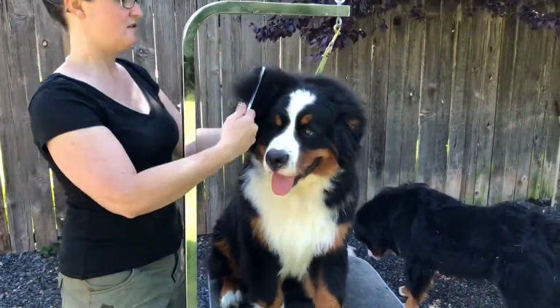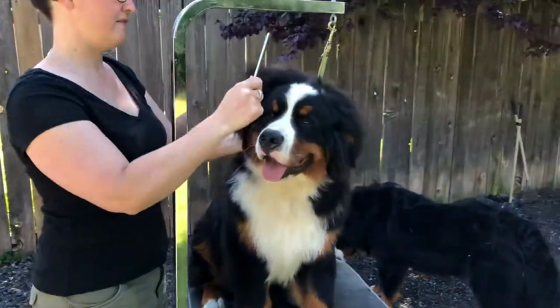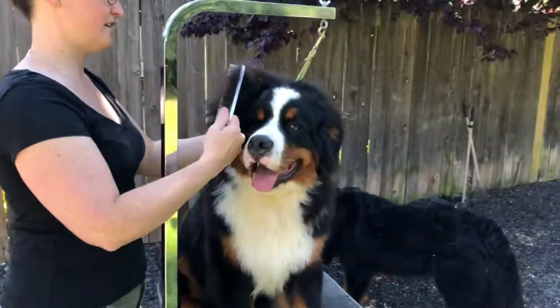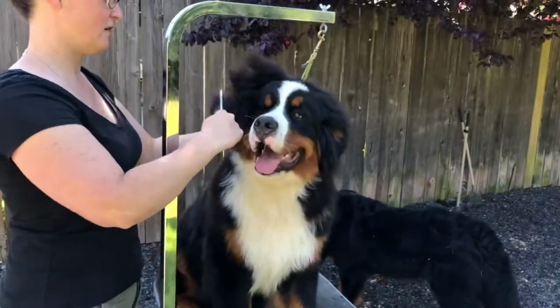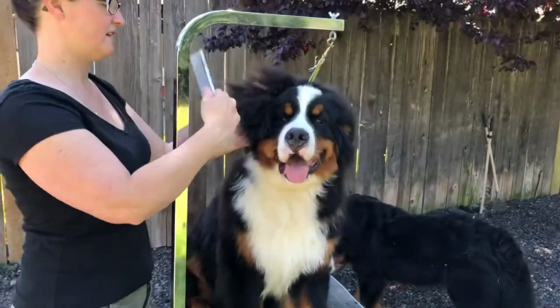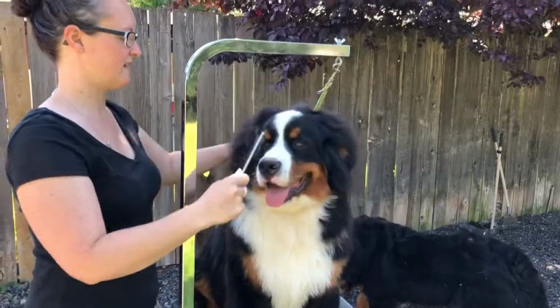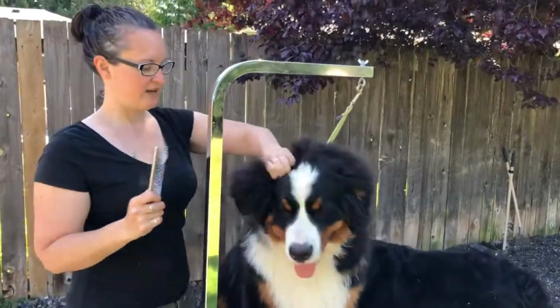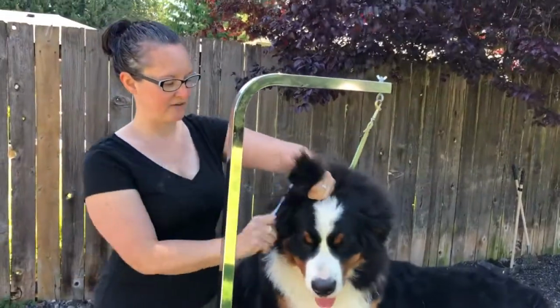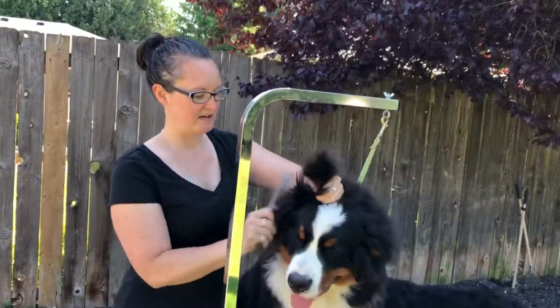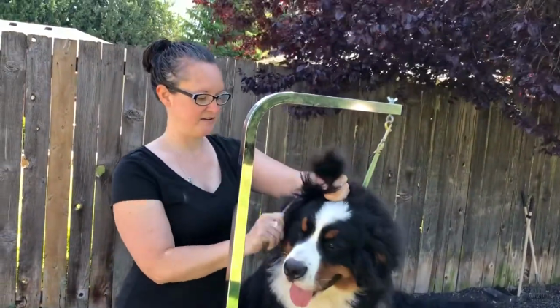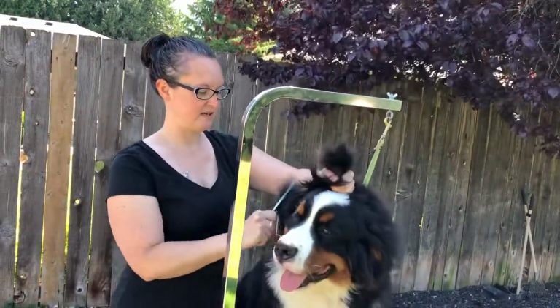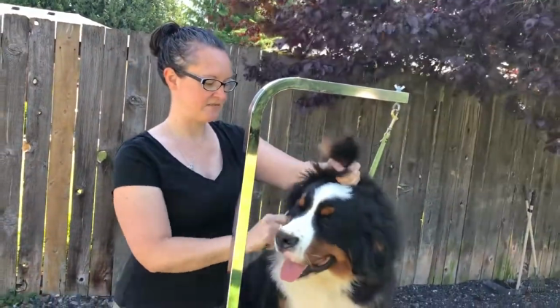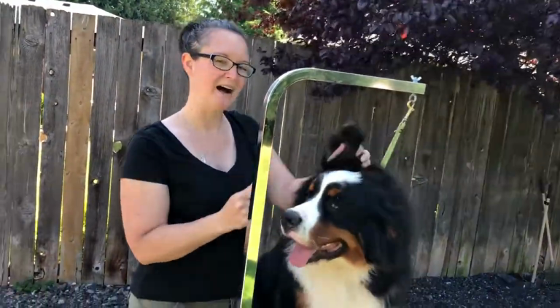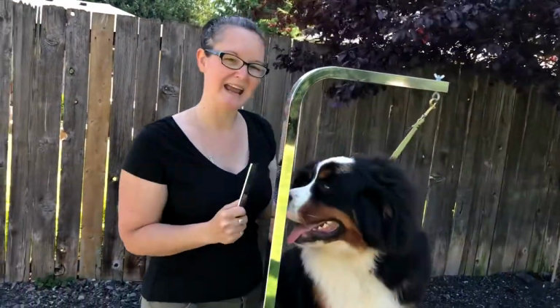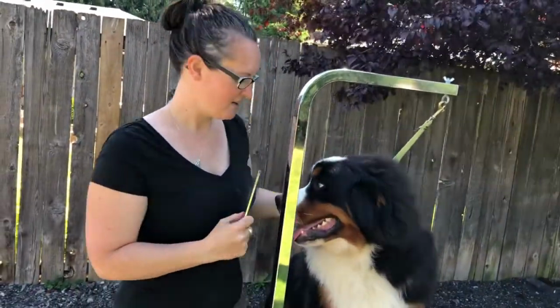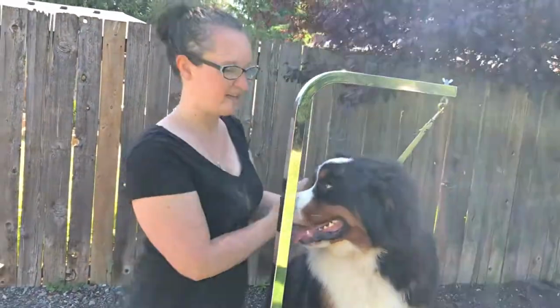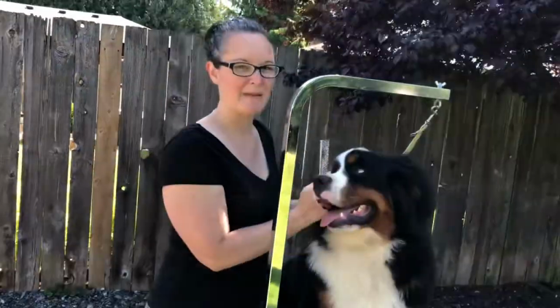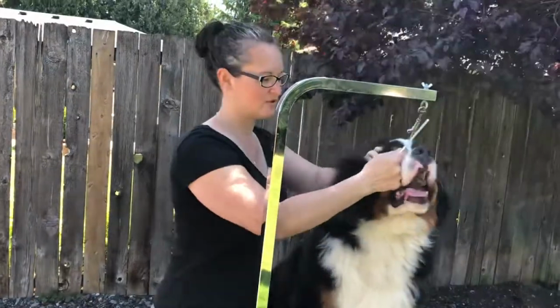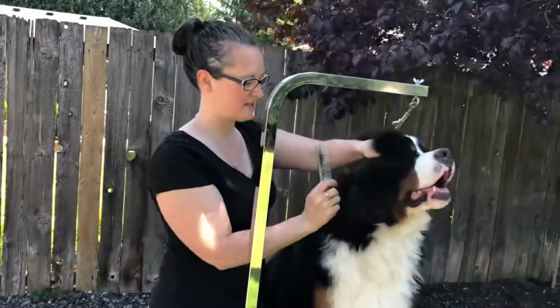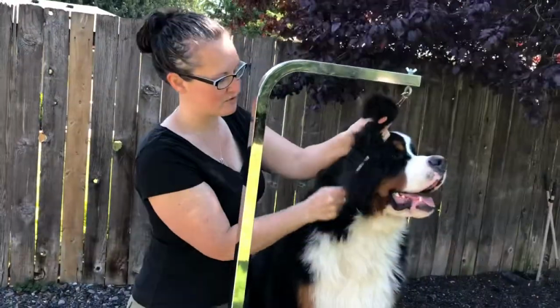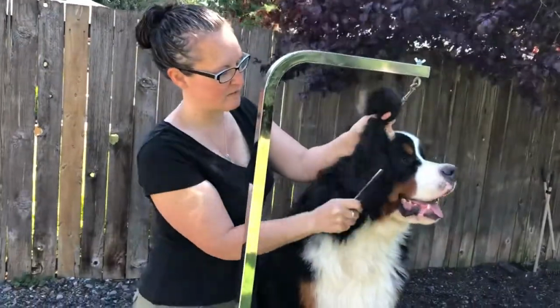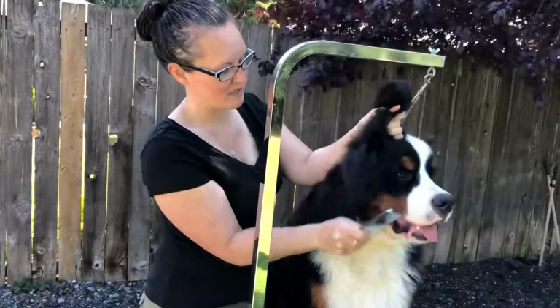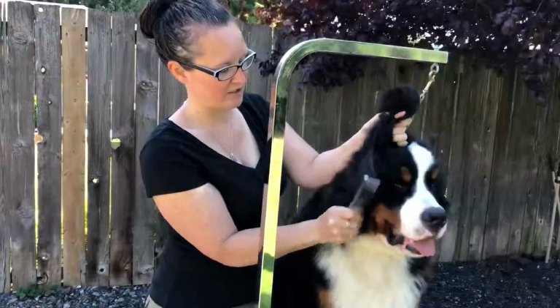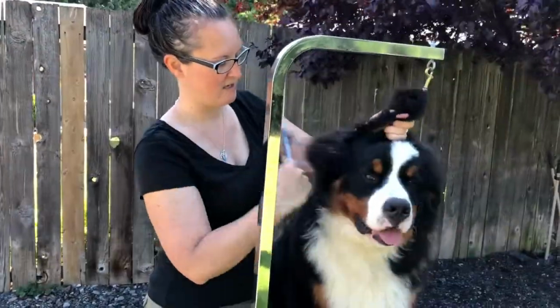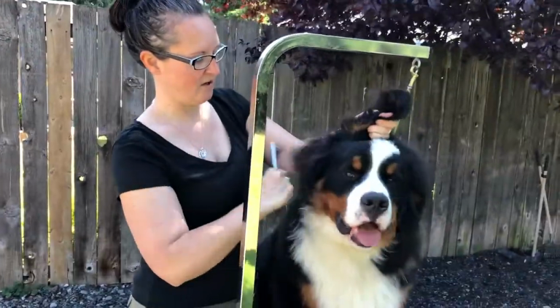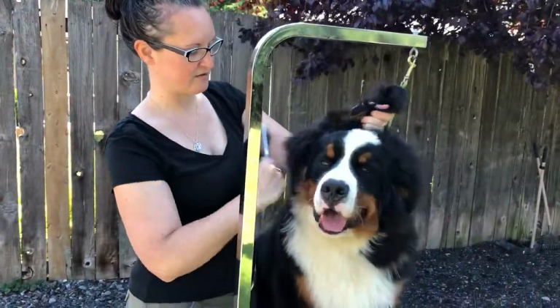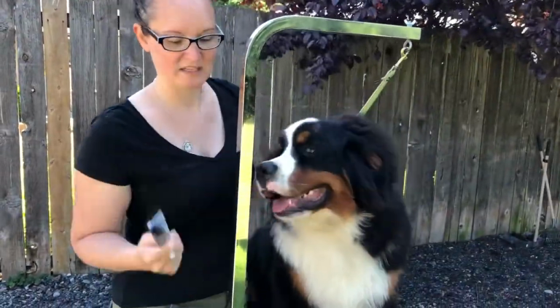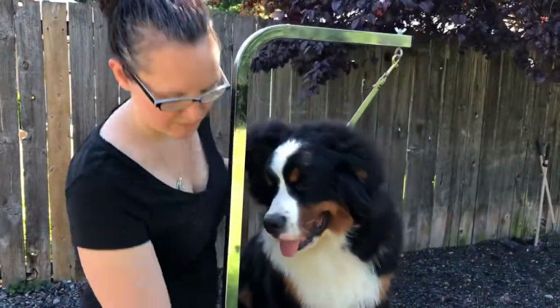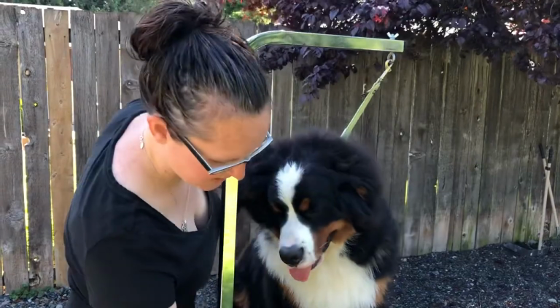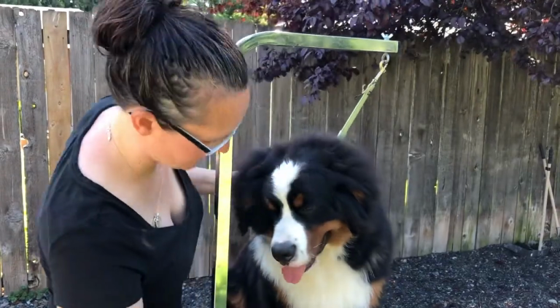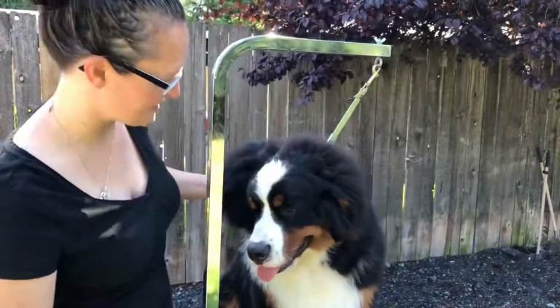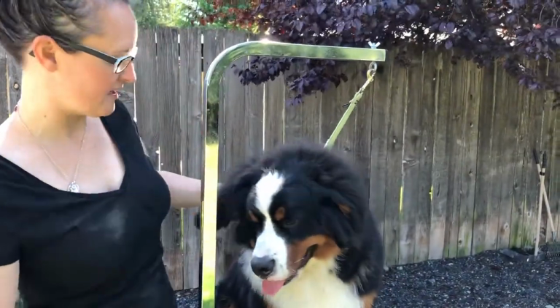I've brushed out all of the ear hair. You've got to be careful — the ear hair underneath the ear is very fine hair so it can get matted. You want to take a comb to it every week and make sure you're getting all of your dog's ear hair brushed out so you don't have mats under the ear.